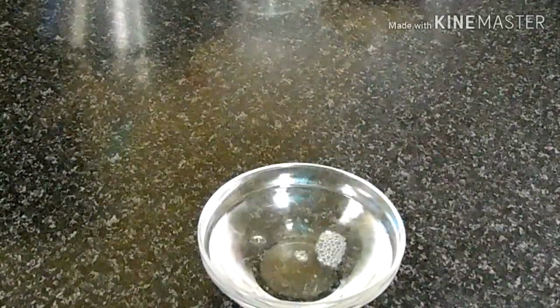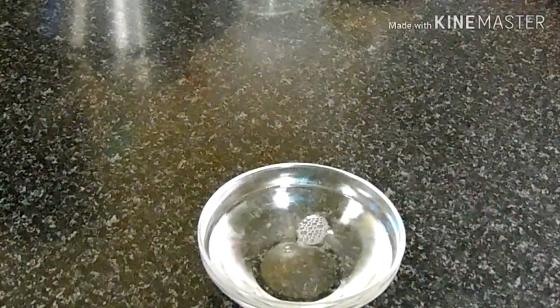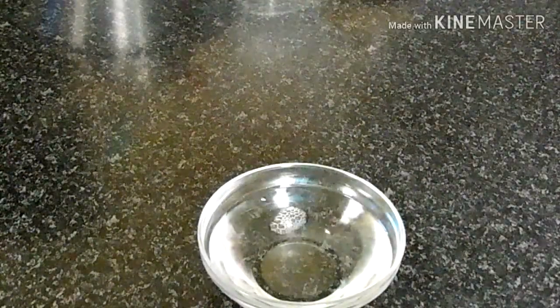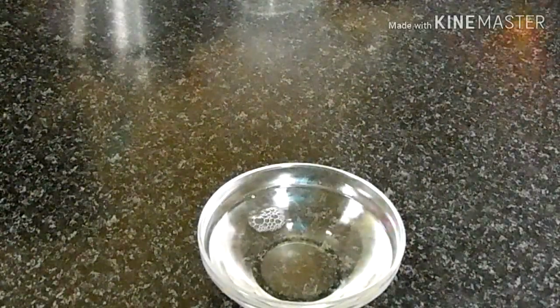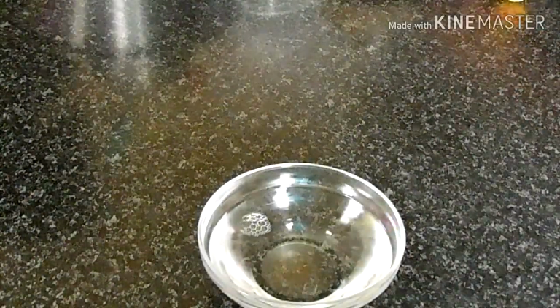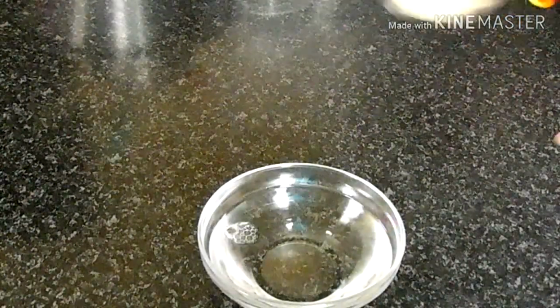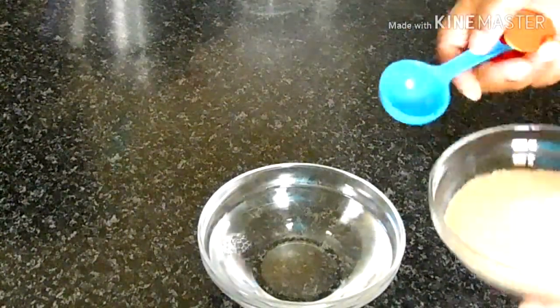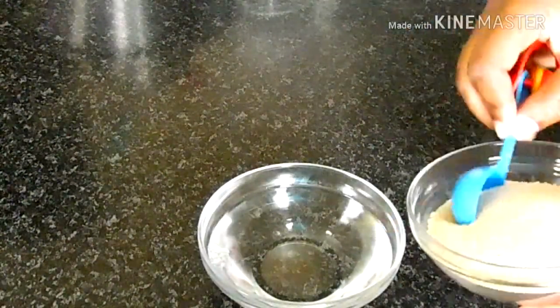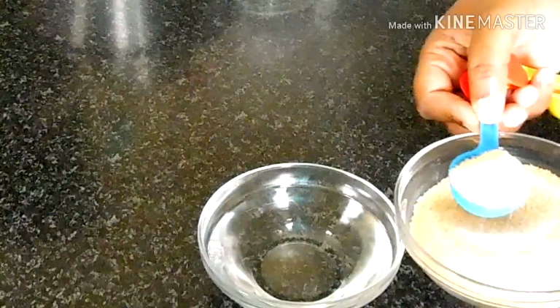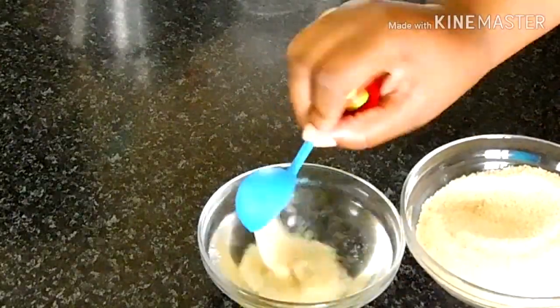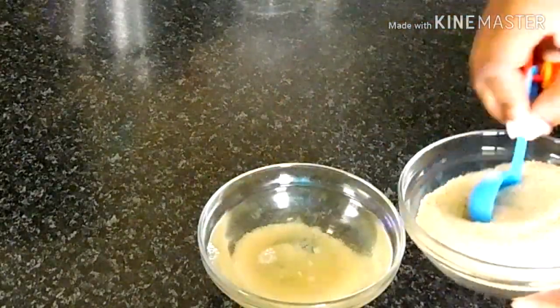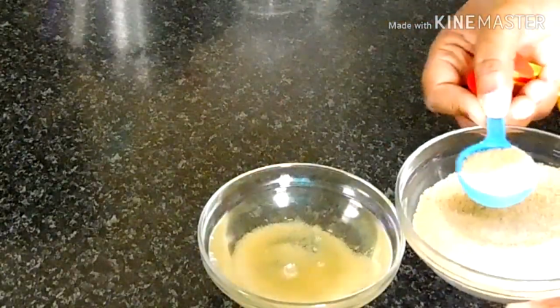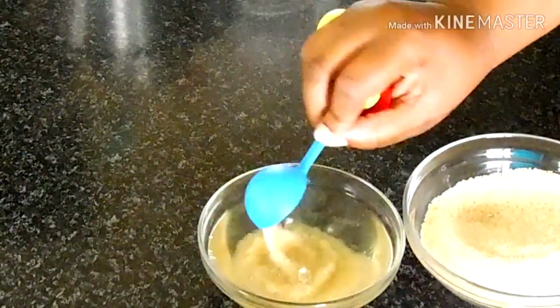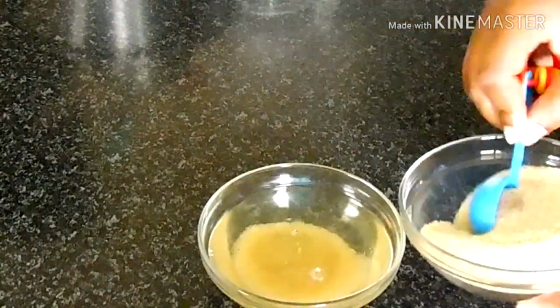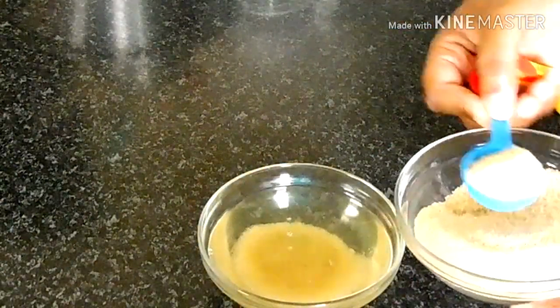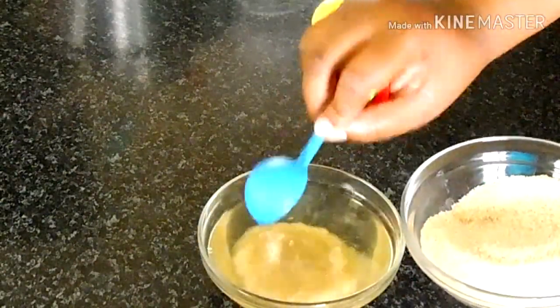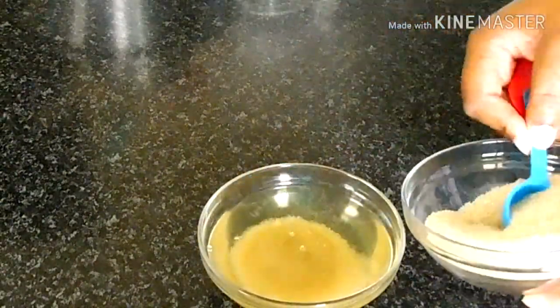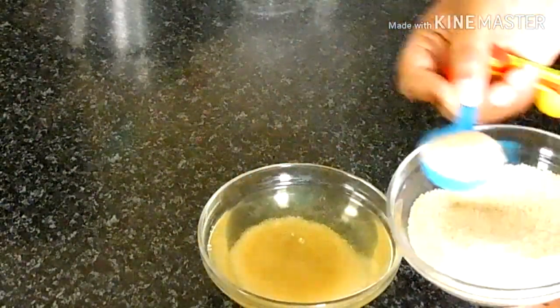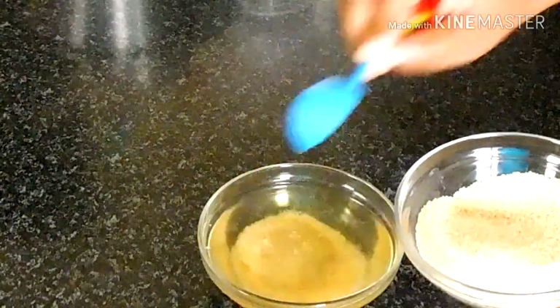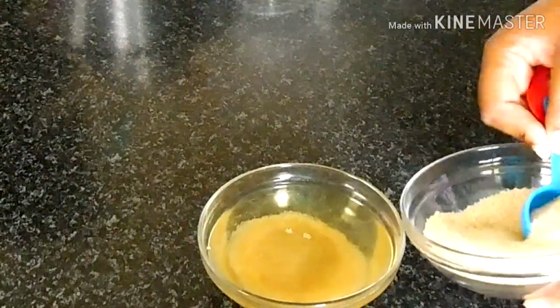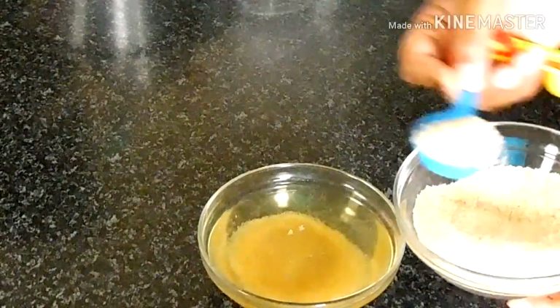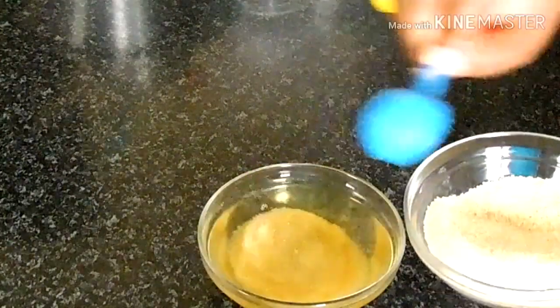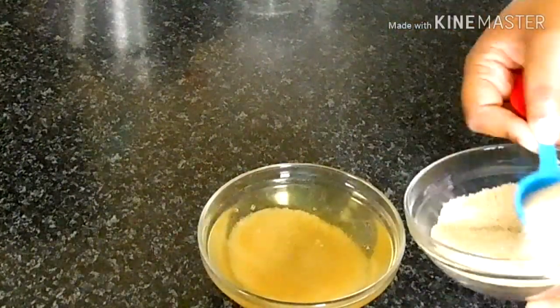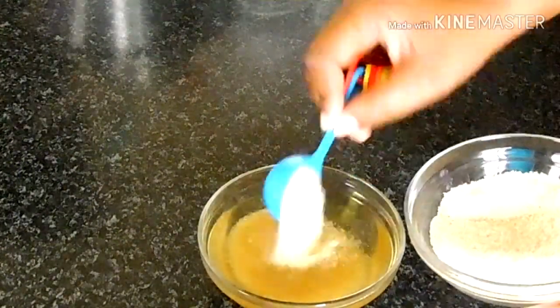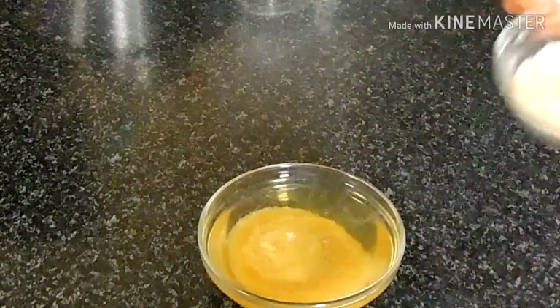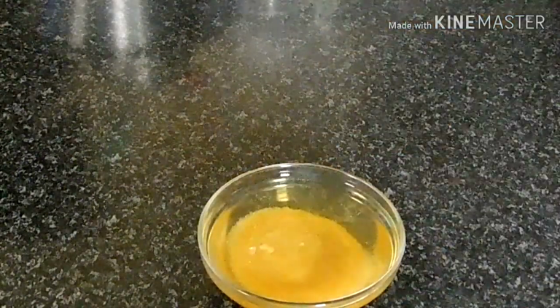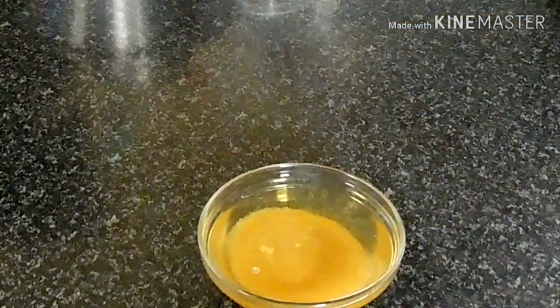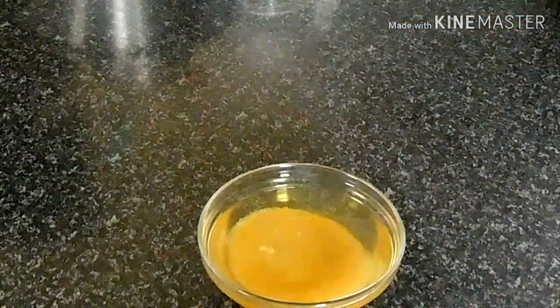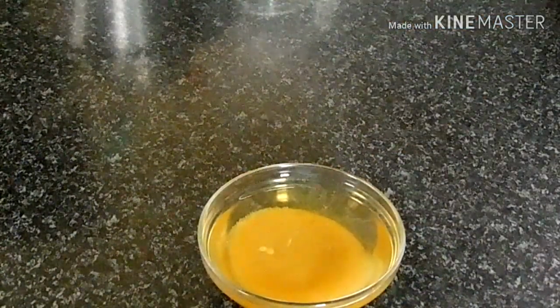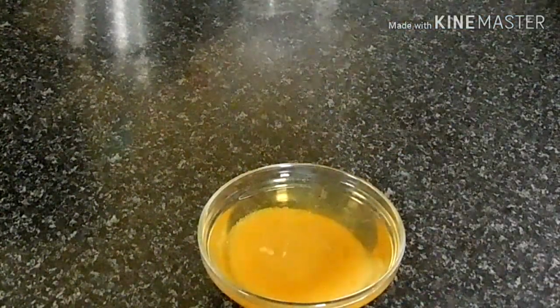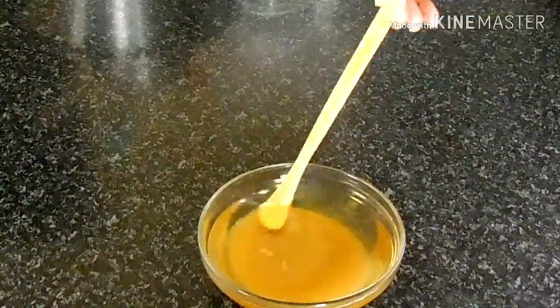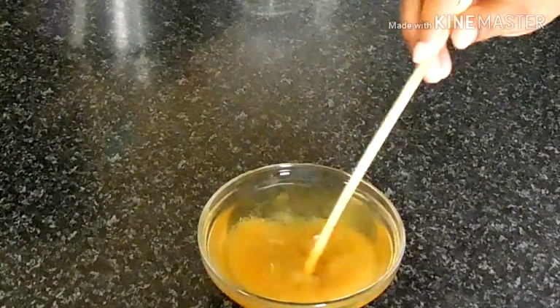Combine half a cup of lukewarm water and six tablespoons of brown sugar. Mix well and add instant dry yeast — that's 10 grams of course.